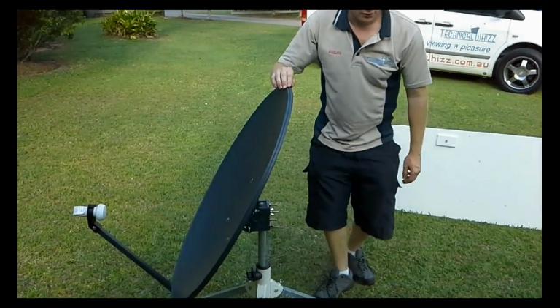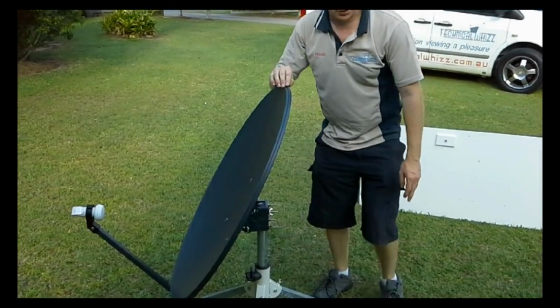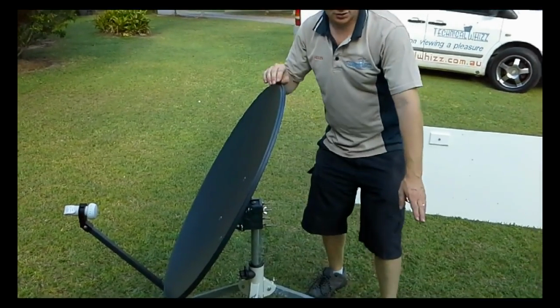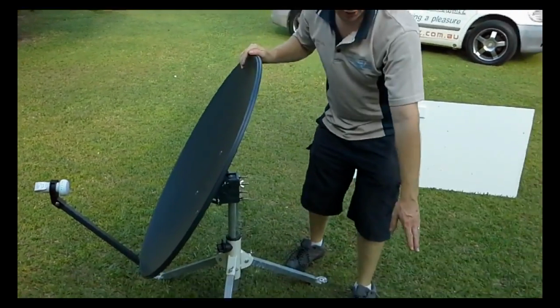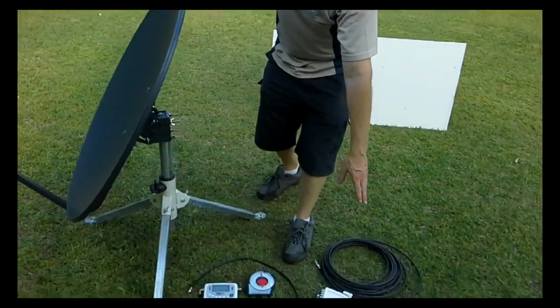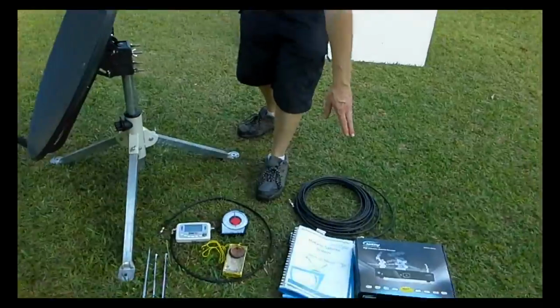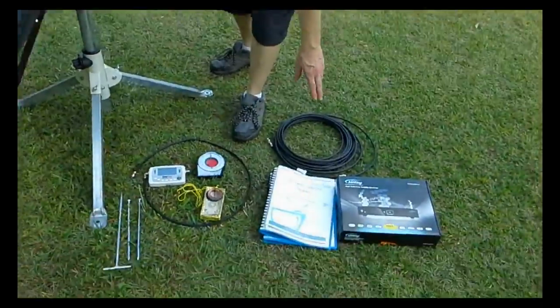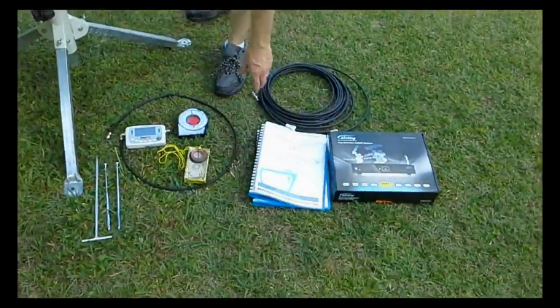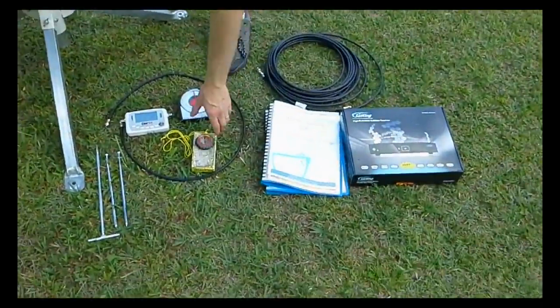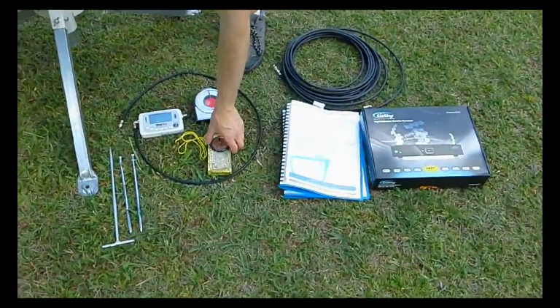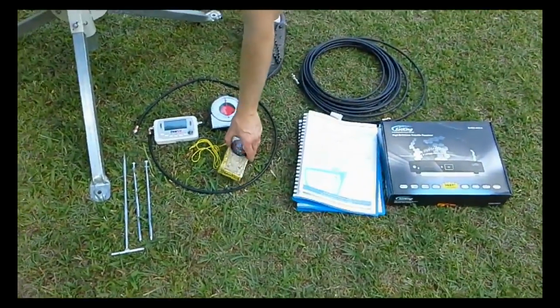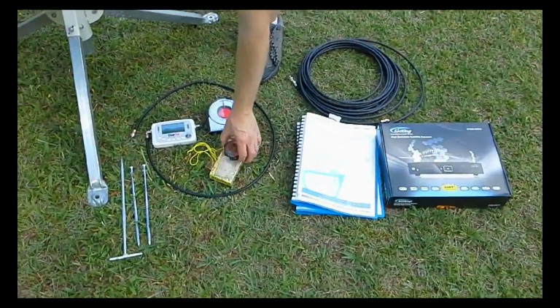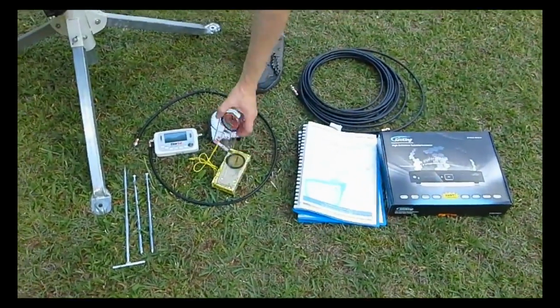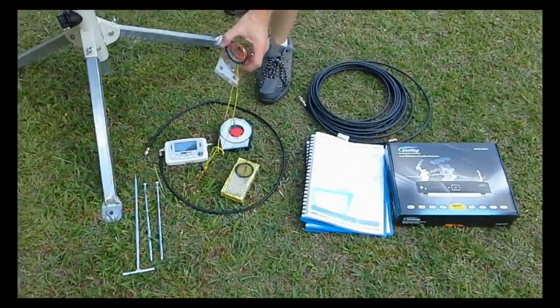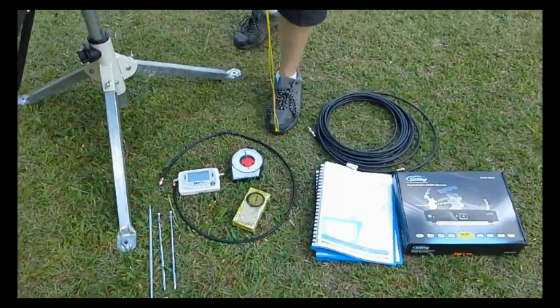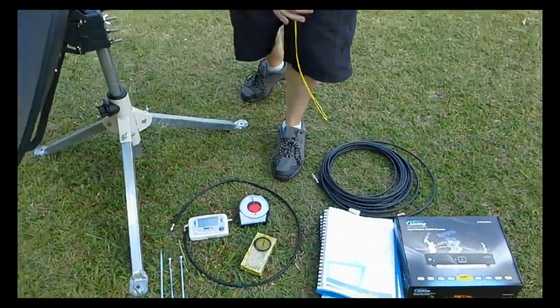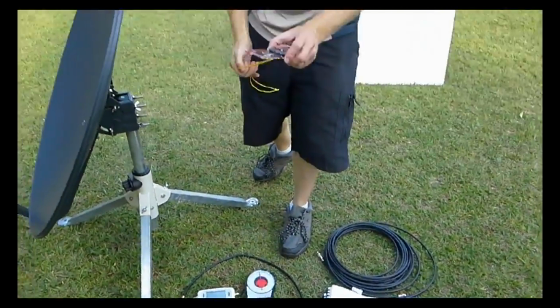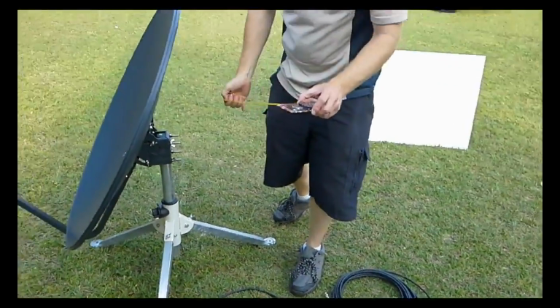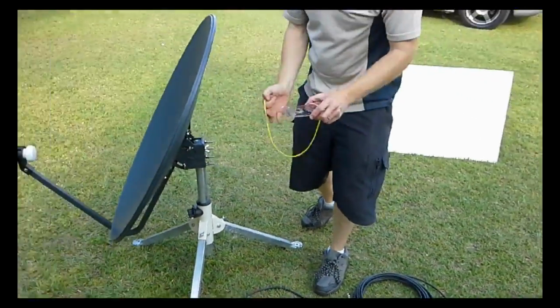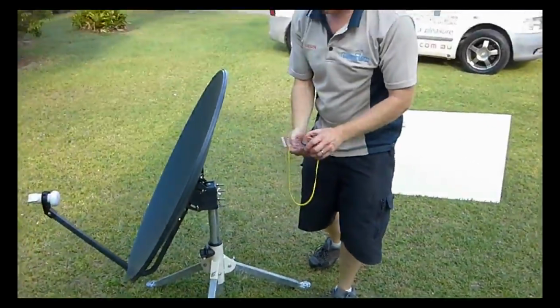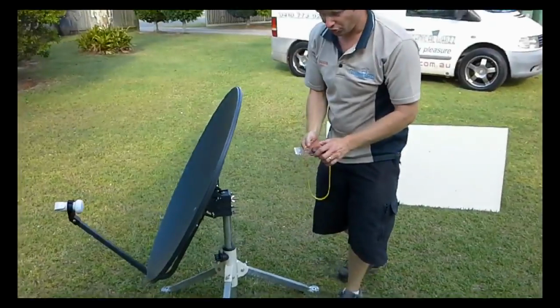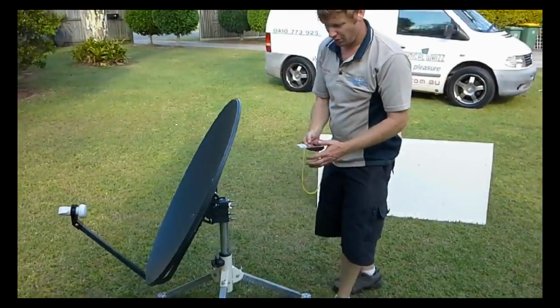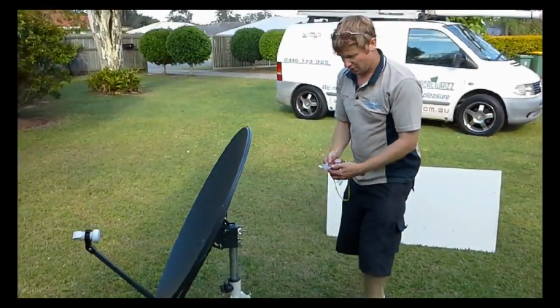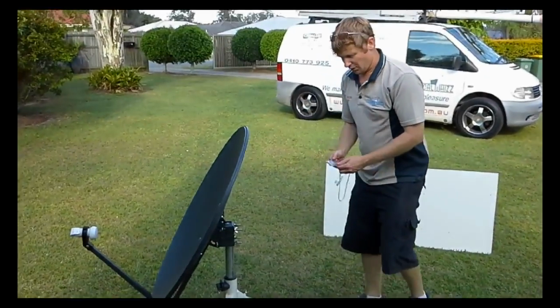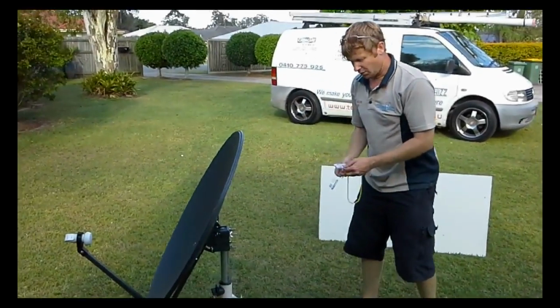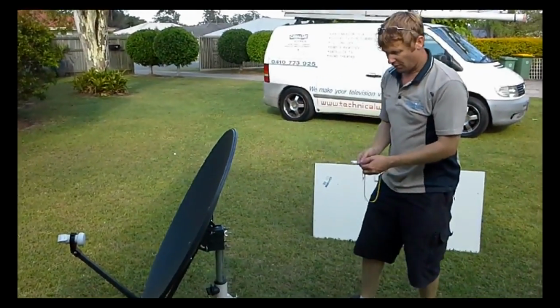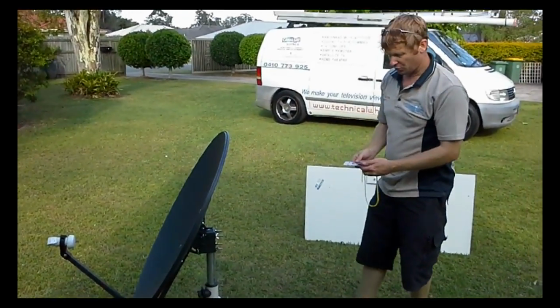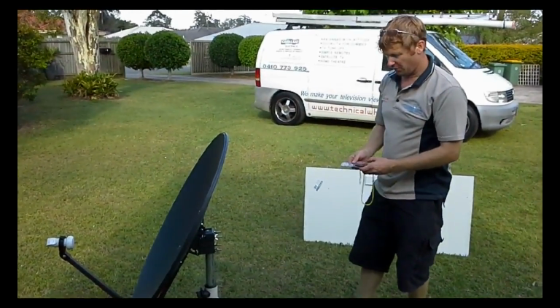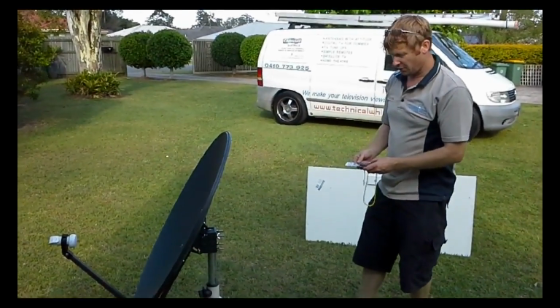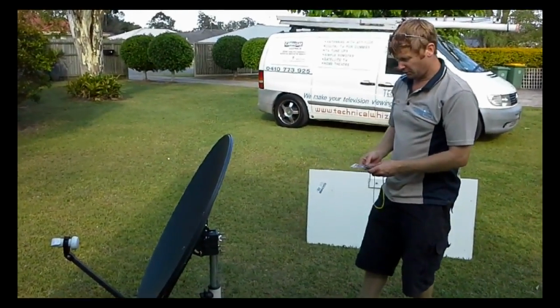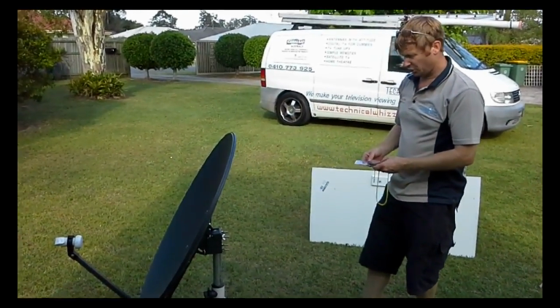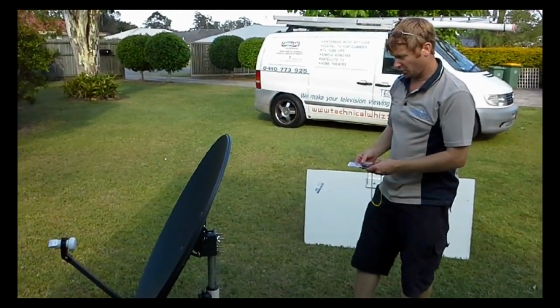Then using the charts in the book and the compass, on the Sunshine Coast we aim for Magnetic North — and near enough is good enough in this situation.